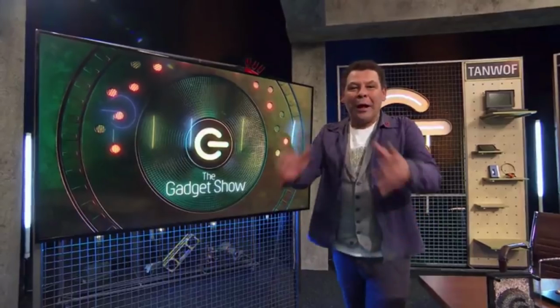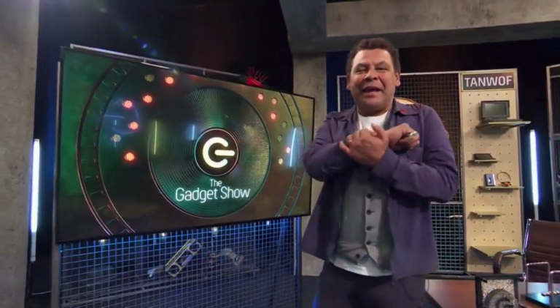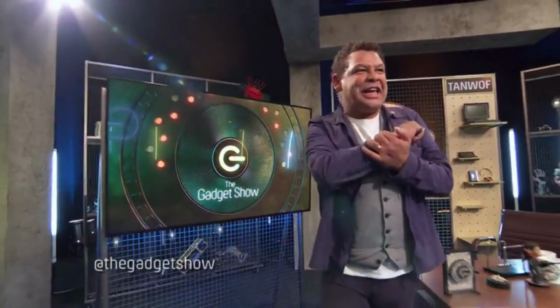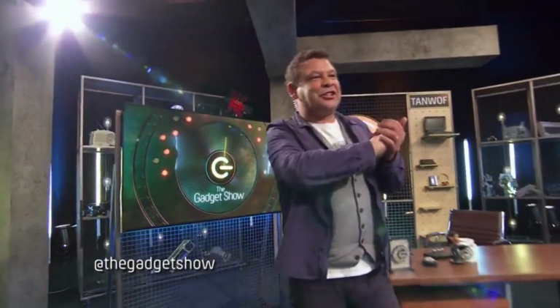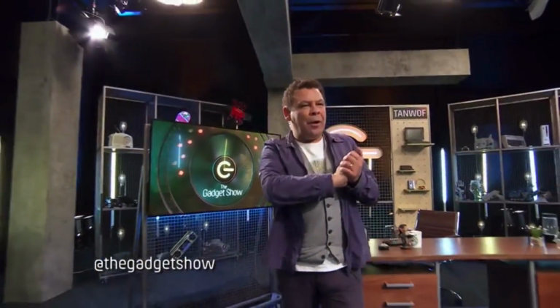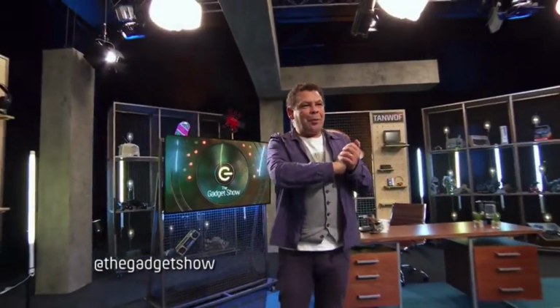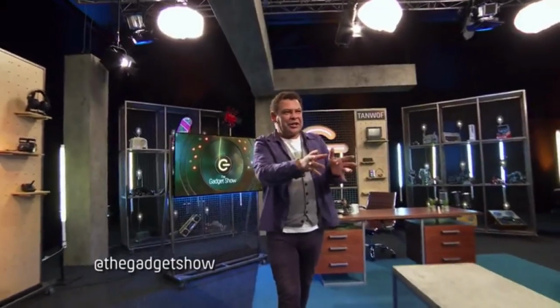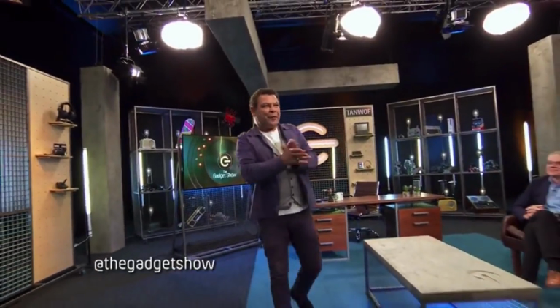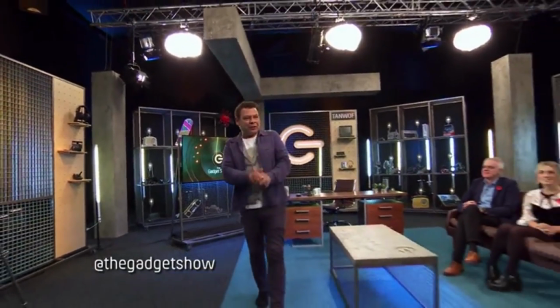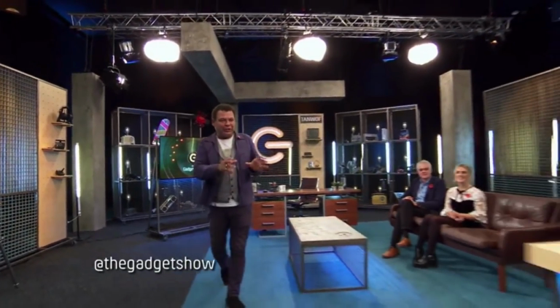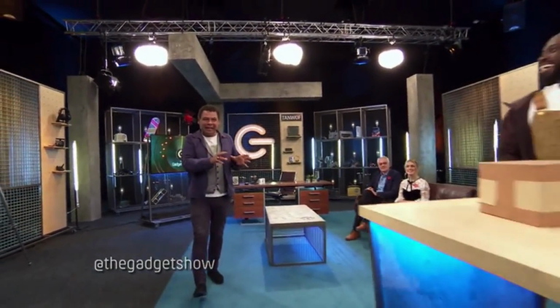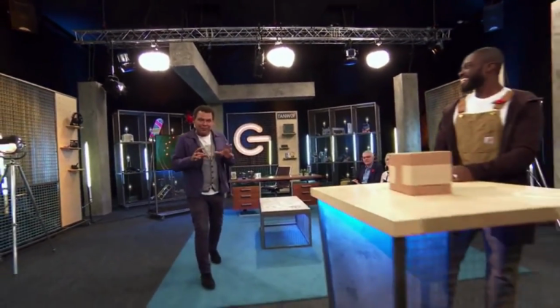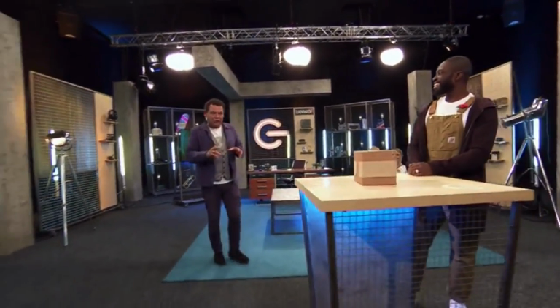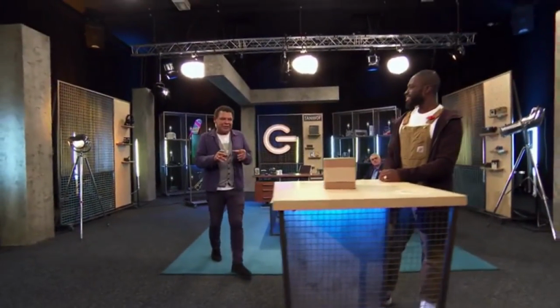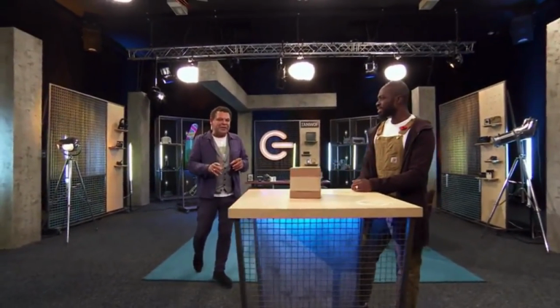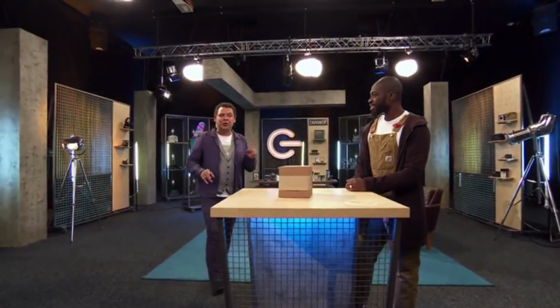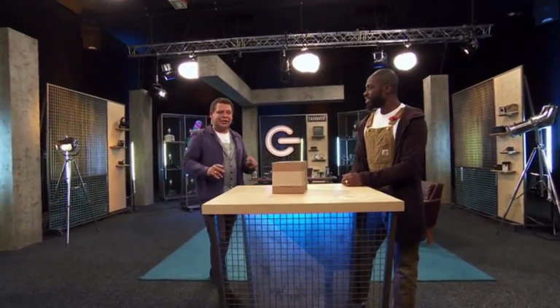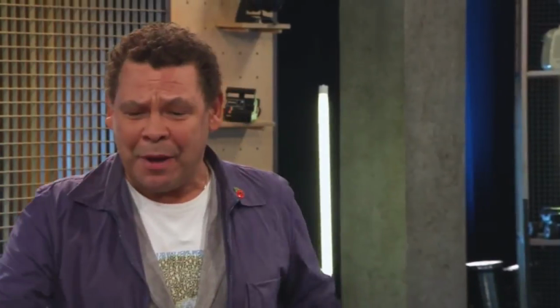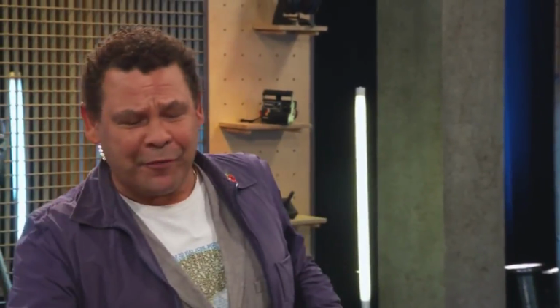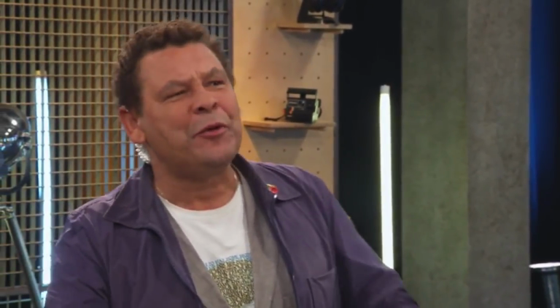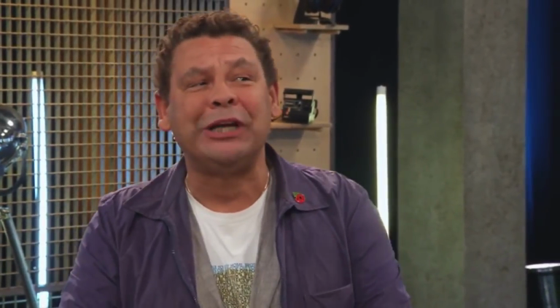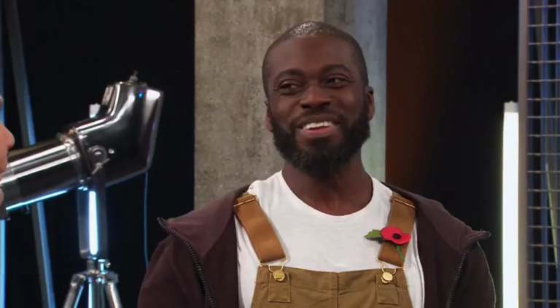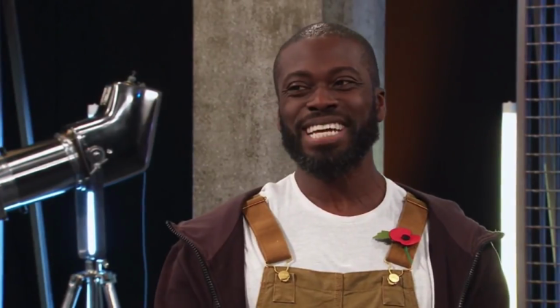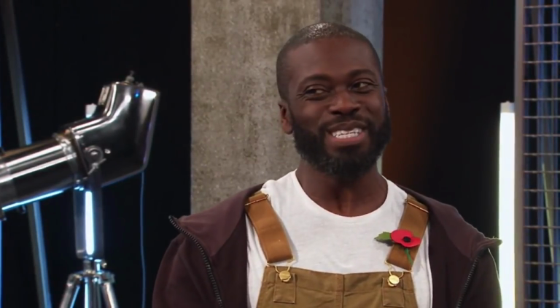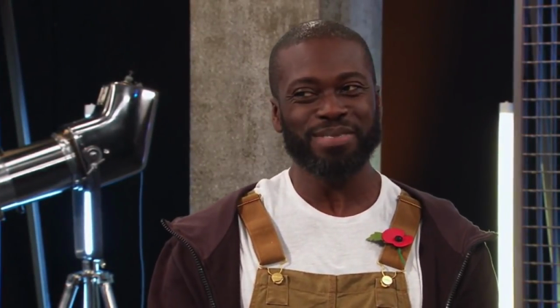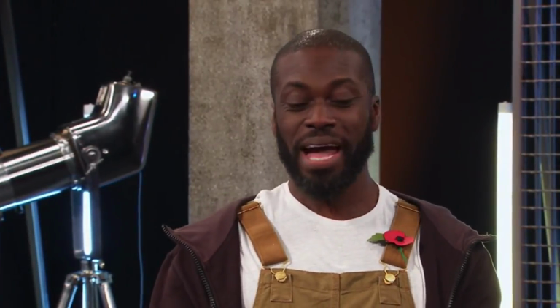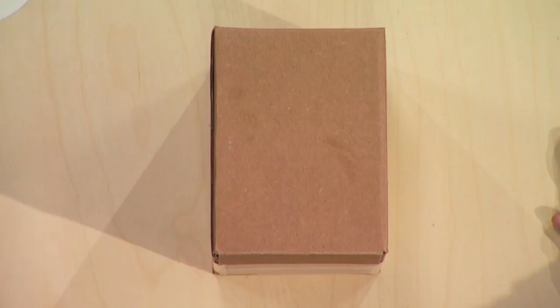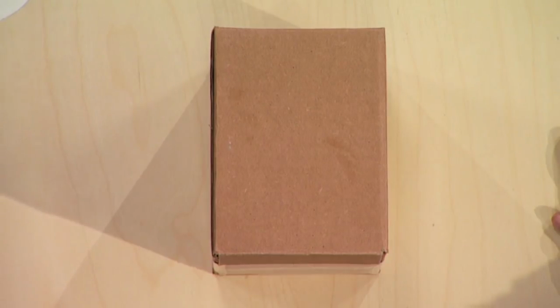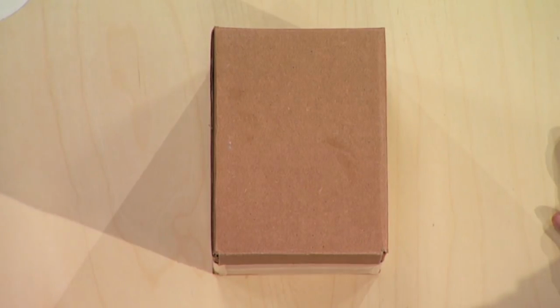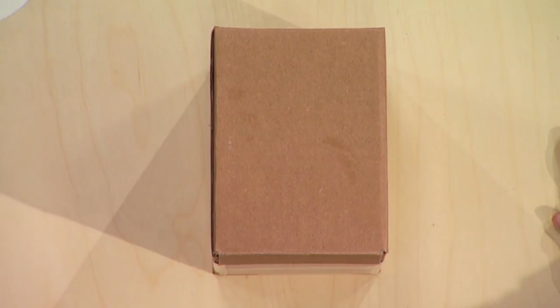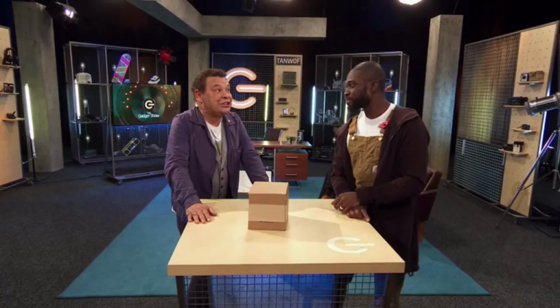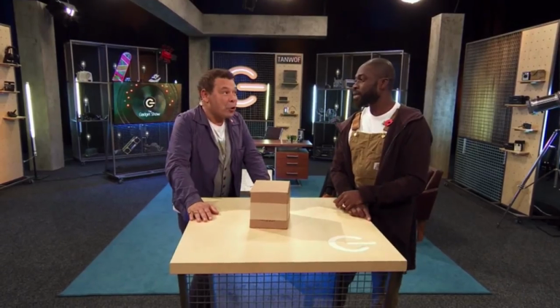Welcome back. This is The Gadget Show. And what is this I see before me, Mr. Otis Deely? A box which leads me to deduce that it's time for a bout of unboxing. Not much gets past you, smarty pants. It is a box. And what is it in the box?